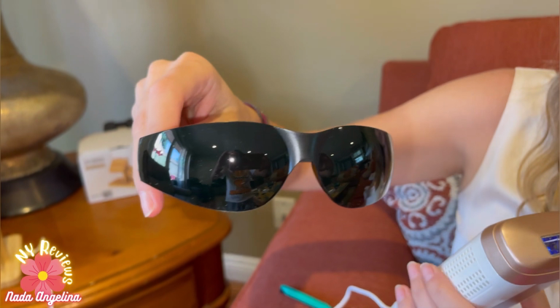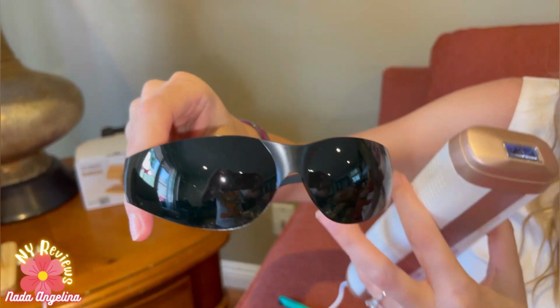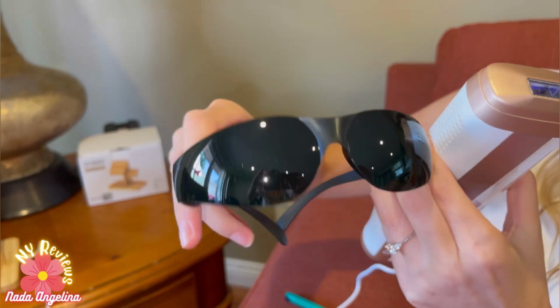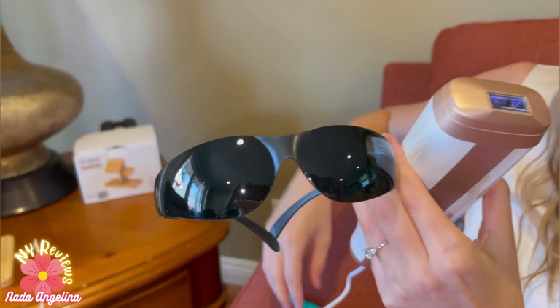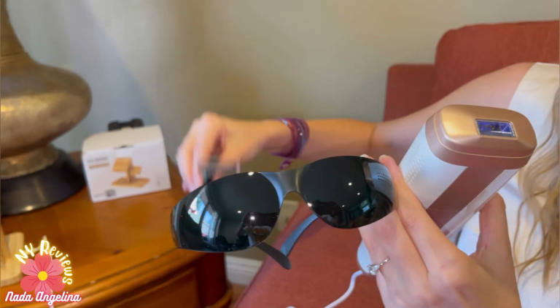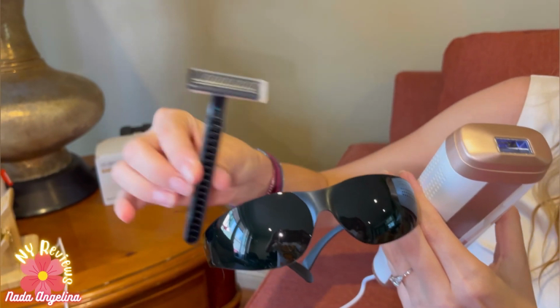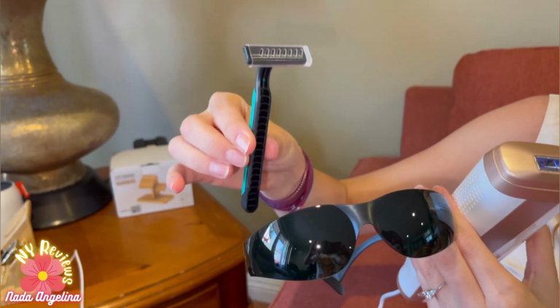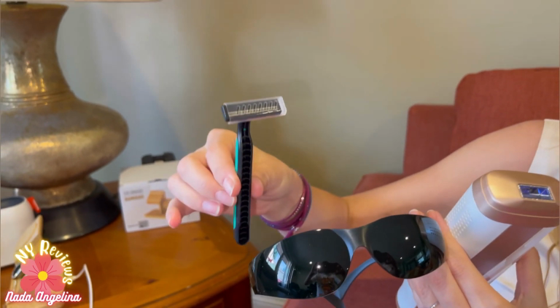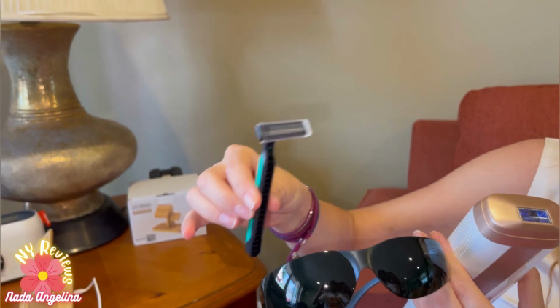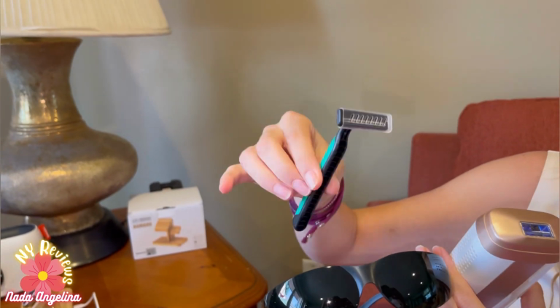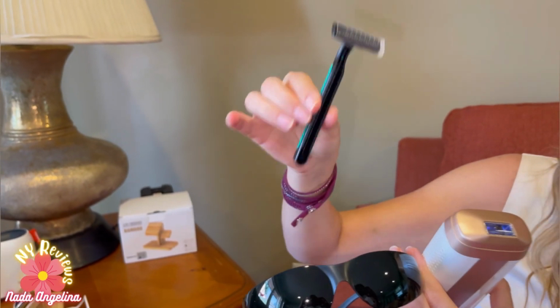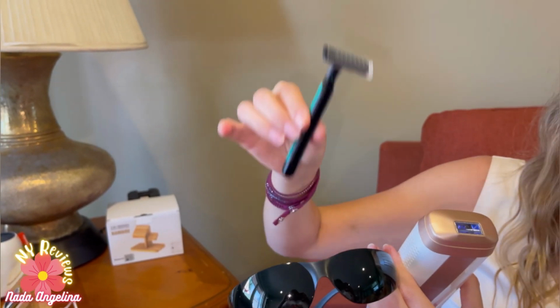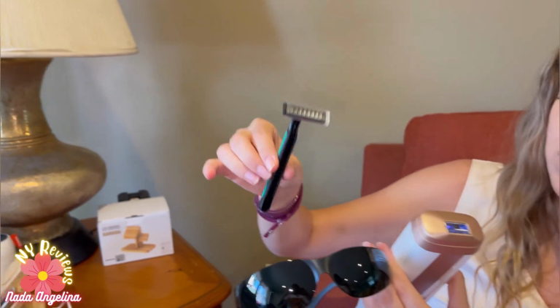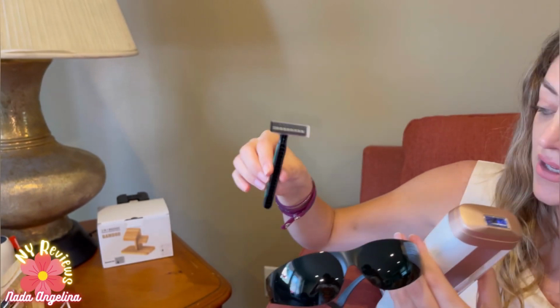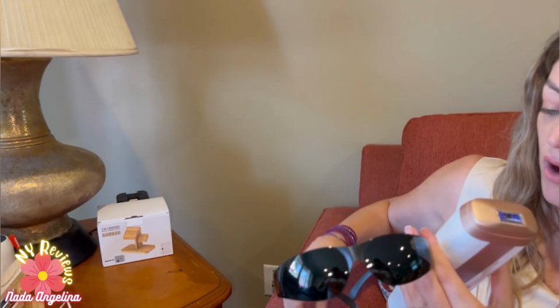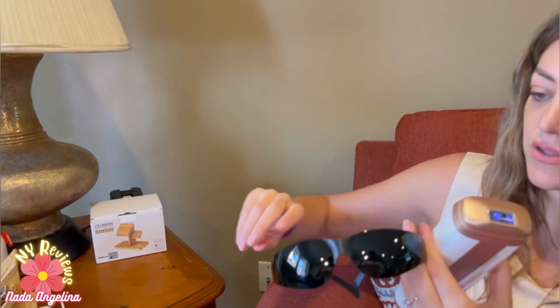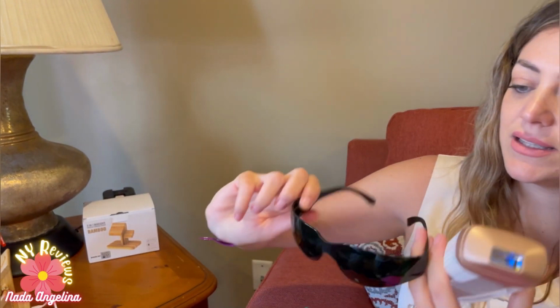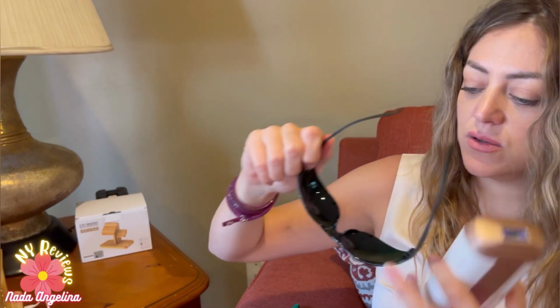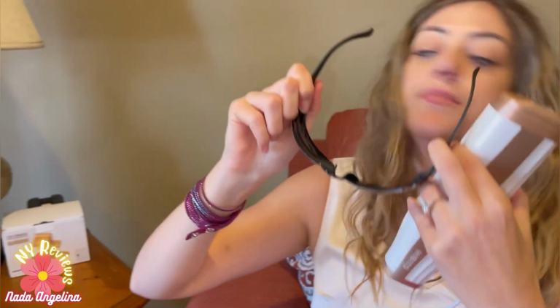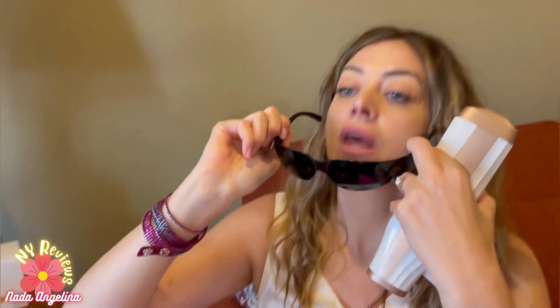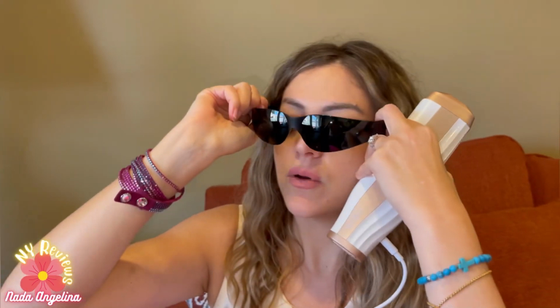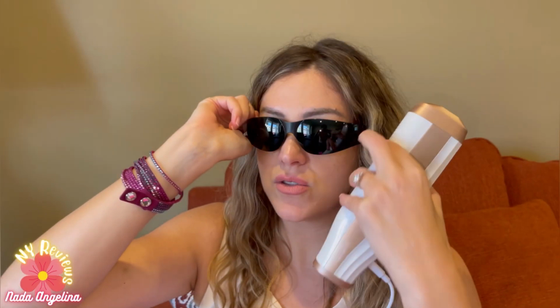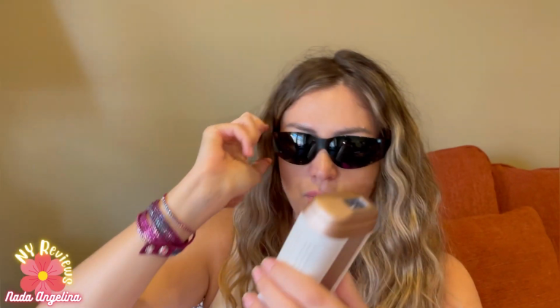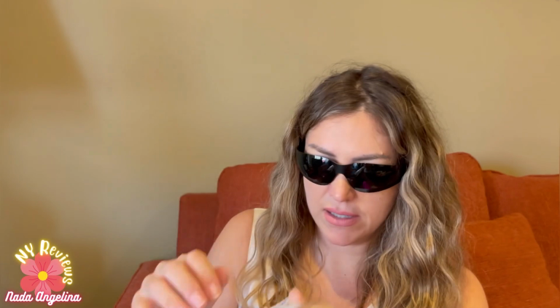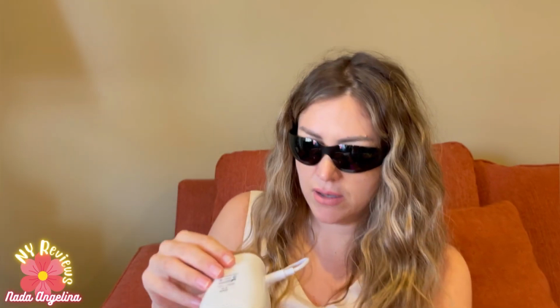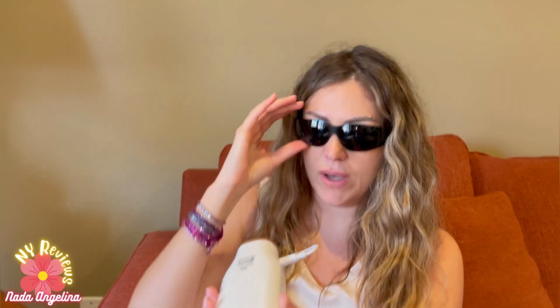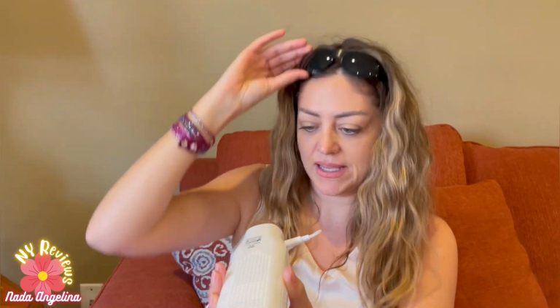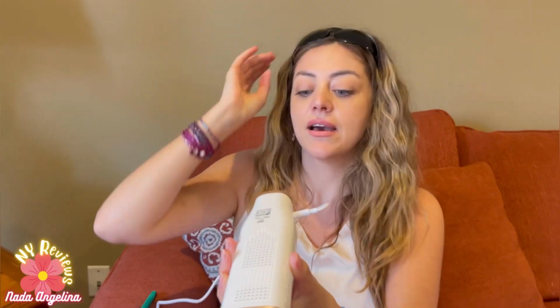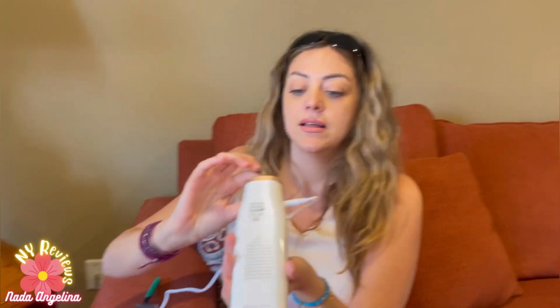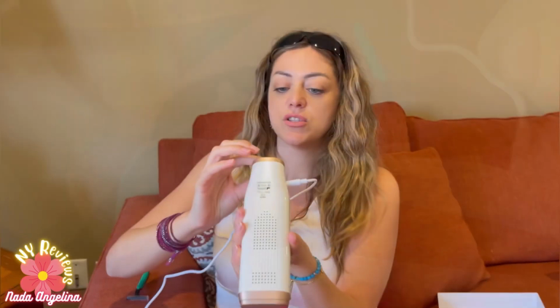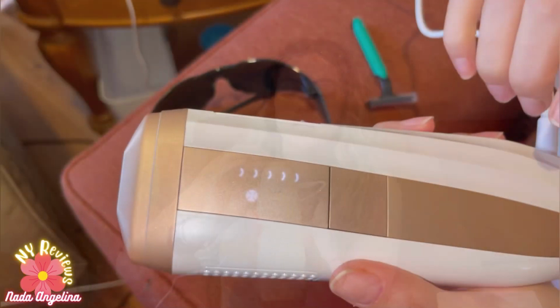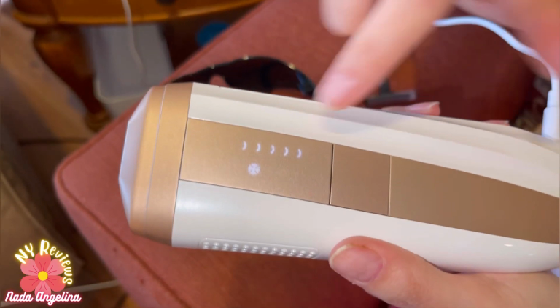It also comes with protective glasses and a razor, because you need to shave before using it. Let's get started — first, put on the glasses. Okay, I can't see anything with these on! Let's switch it on.